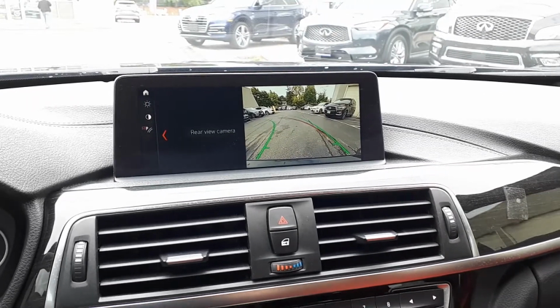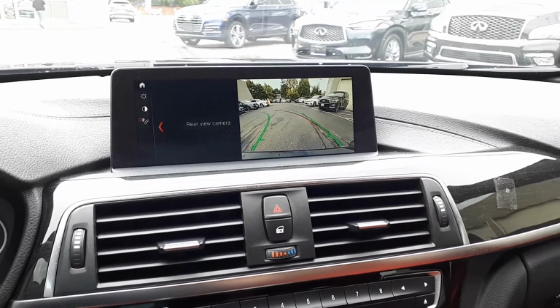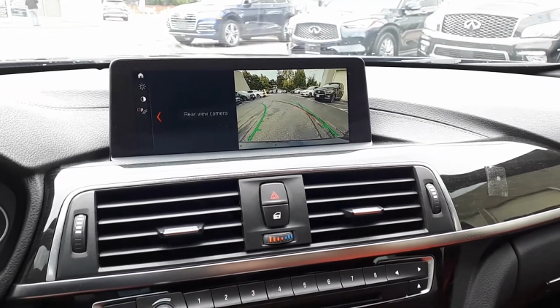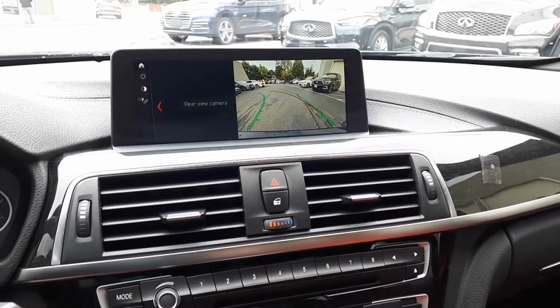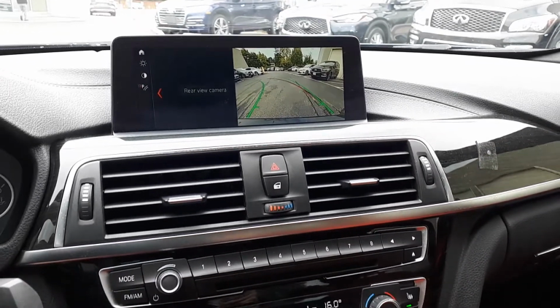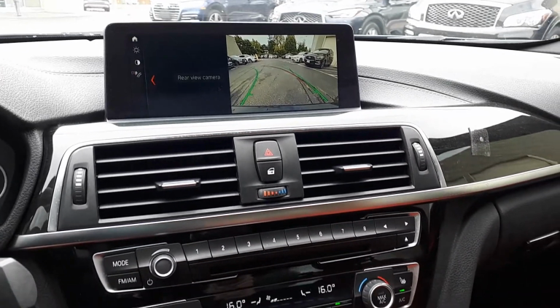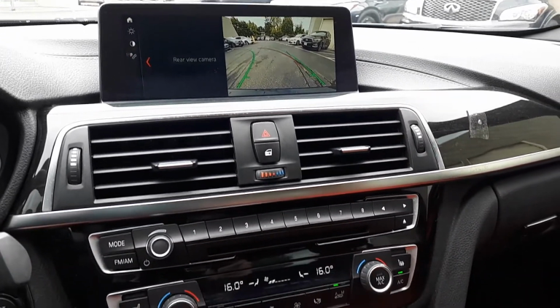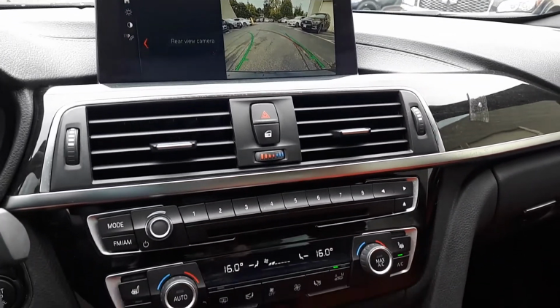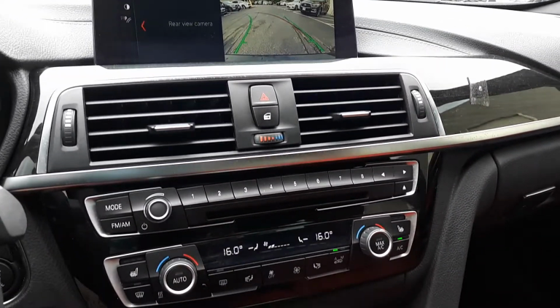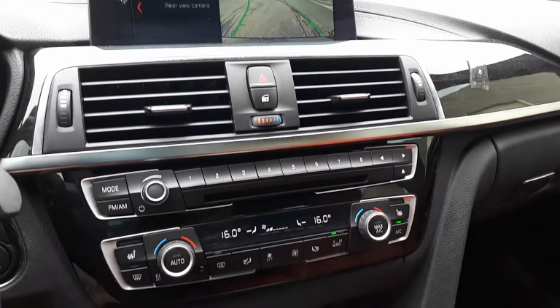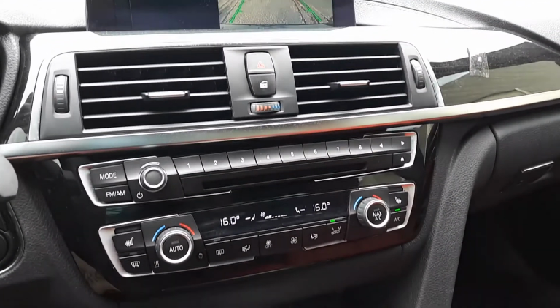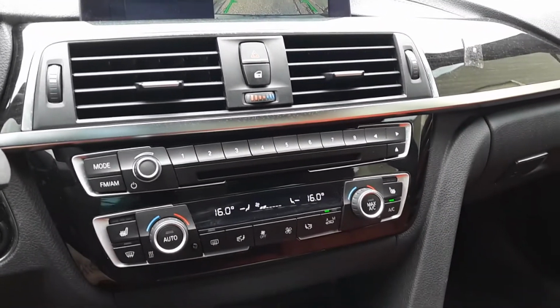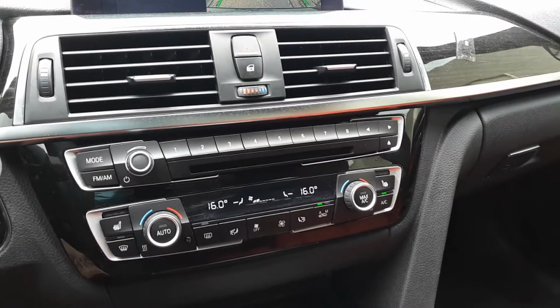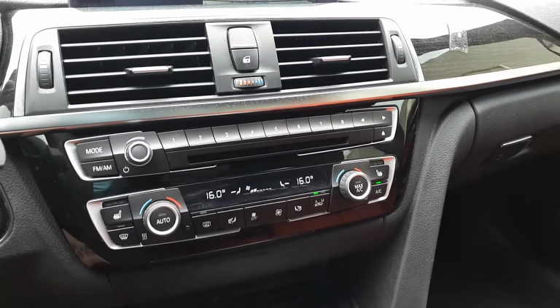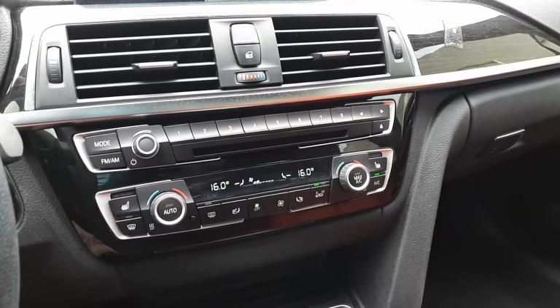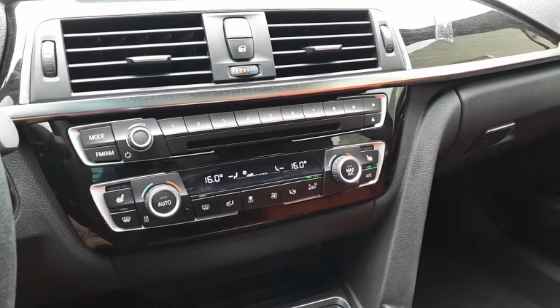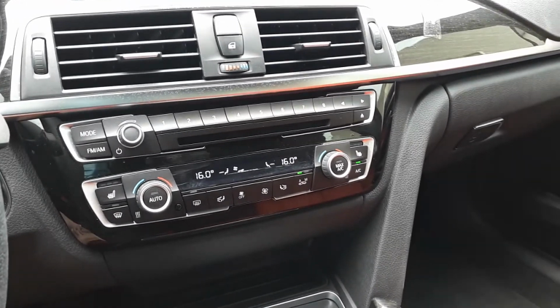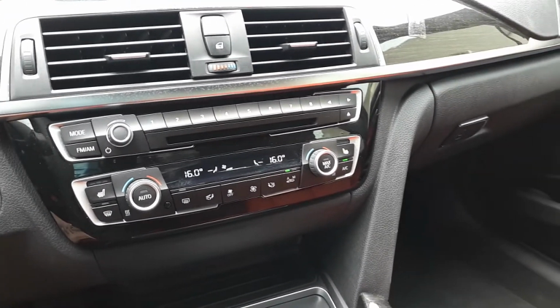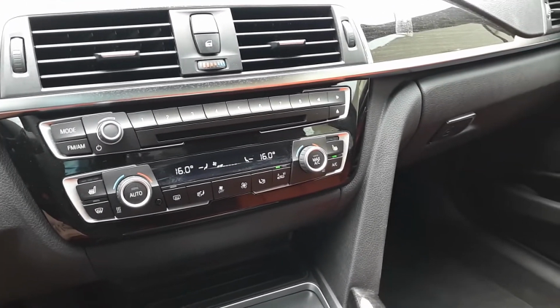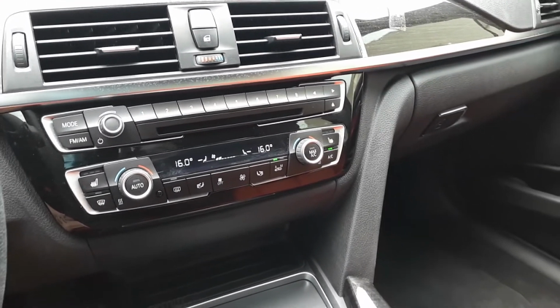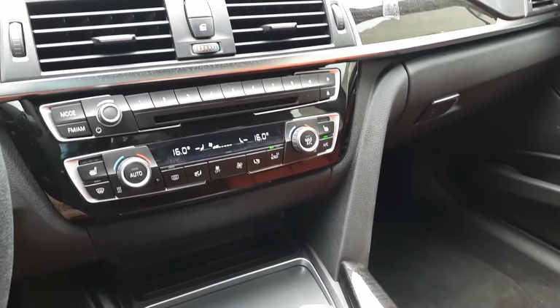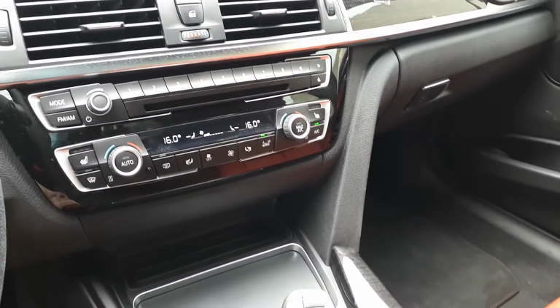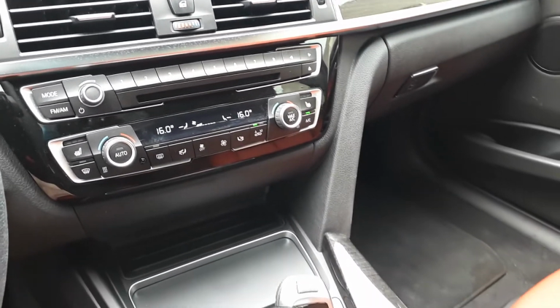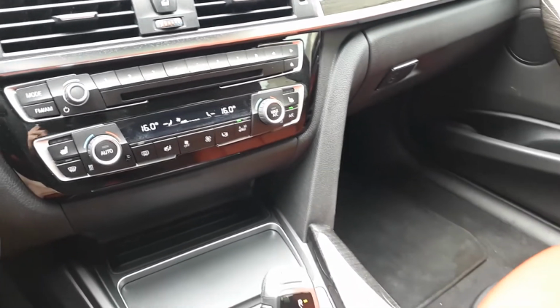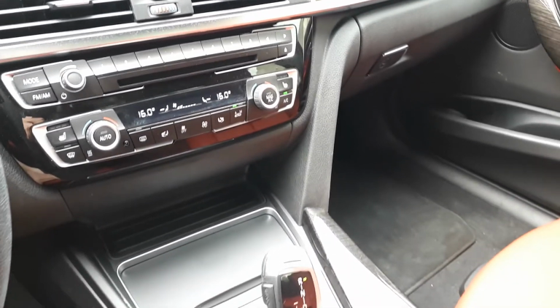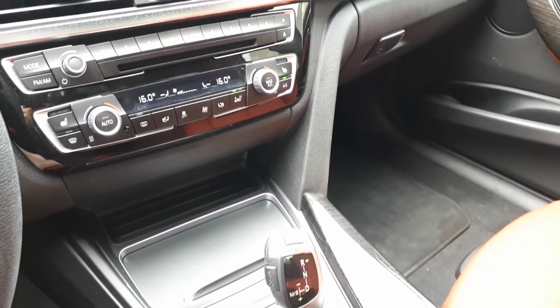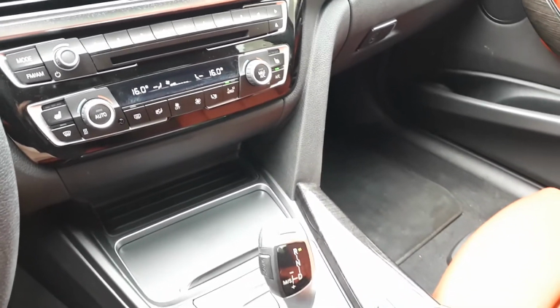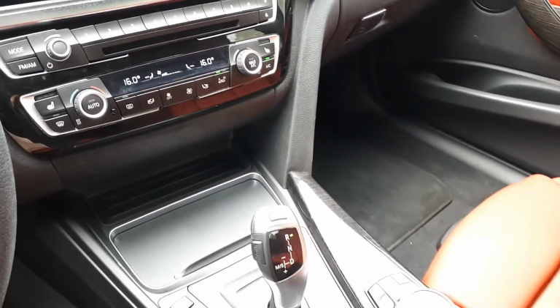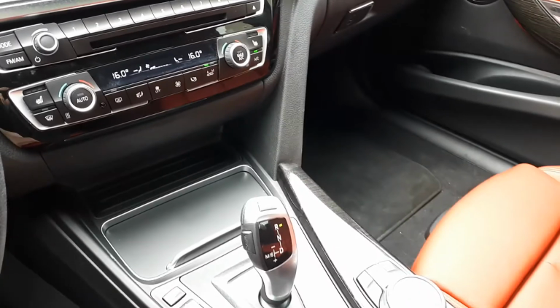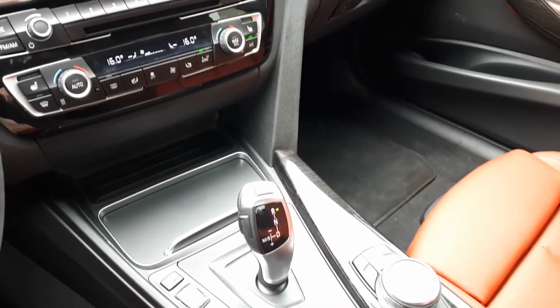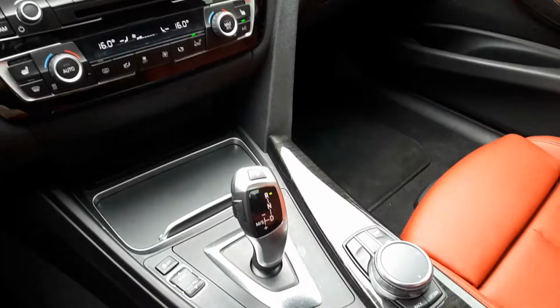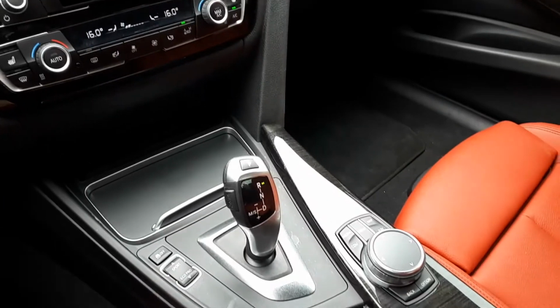This vehicle also has dual climate controls, push-button start engine, heated seating, and many more fantastic features here at Markham Infinity.